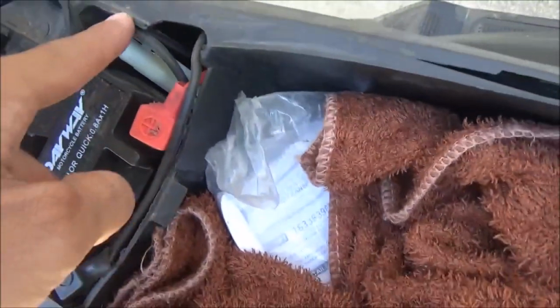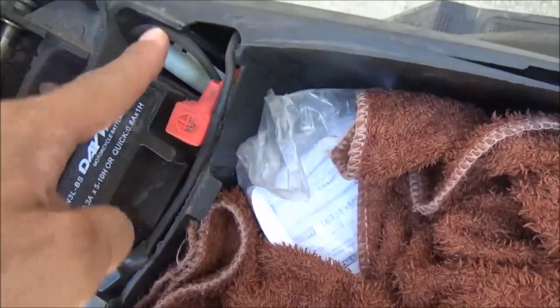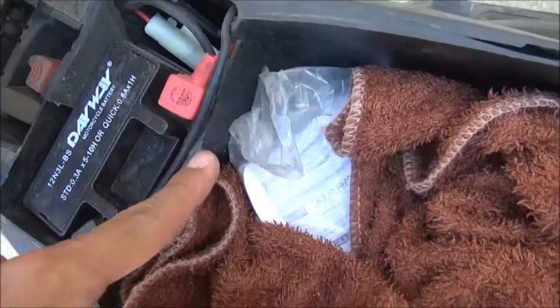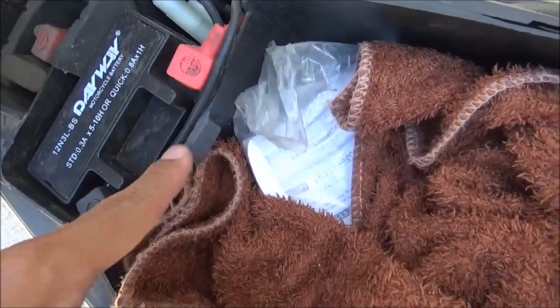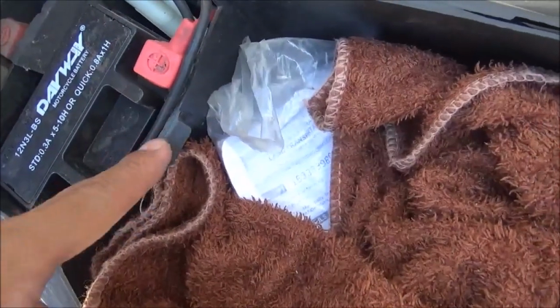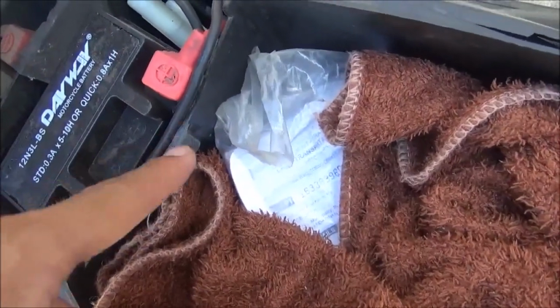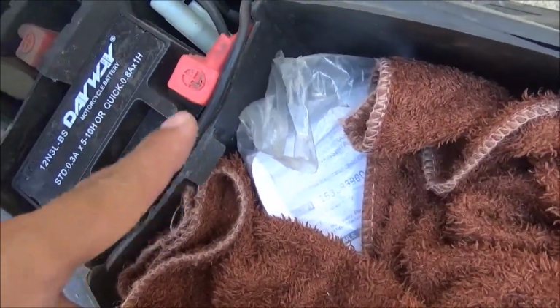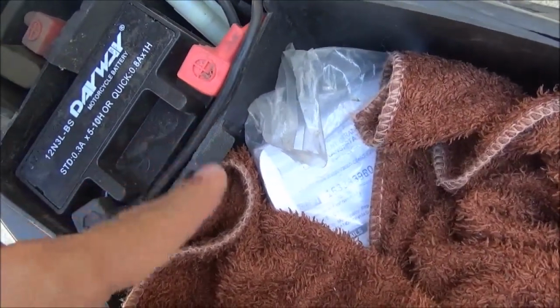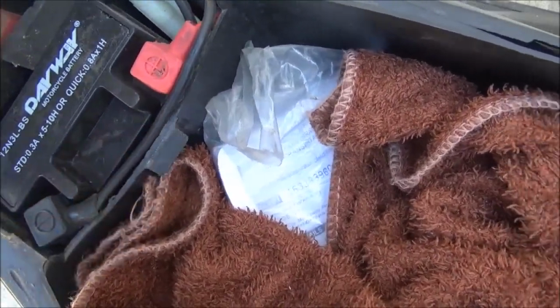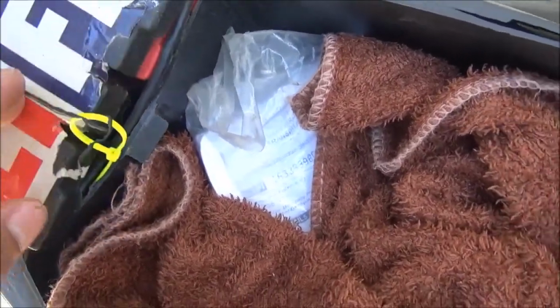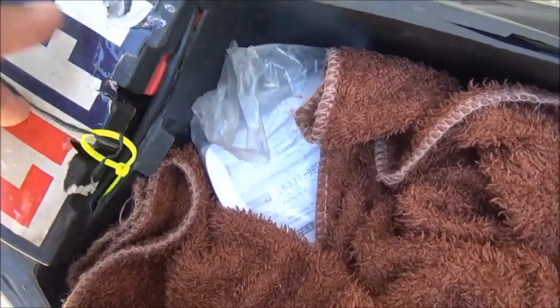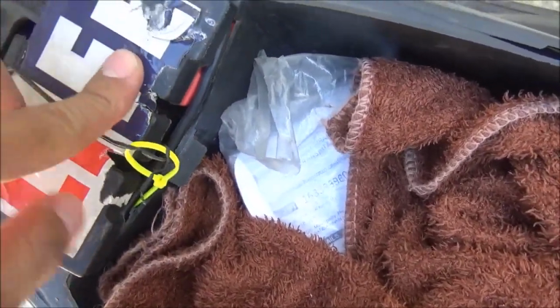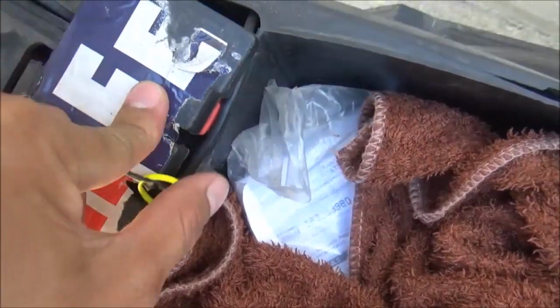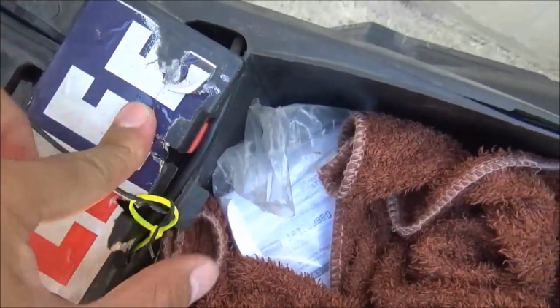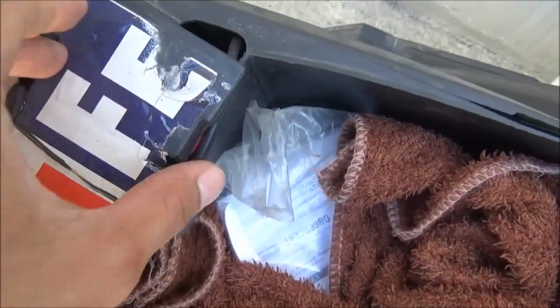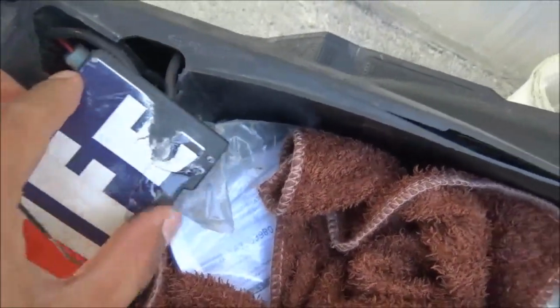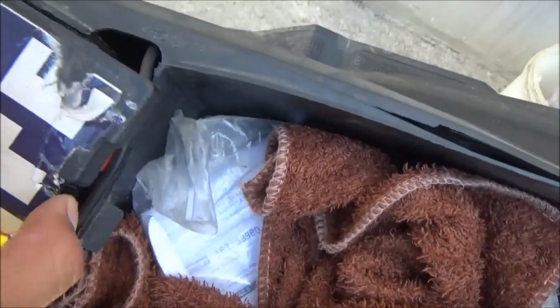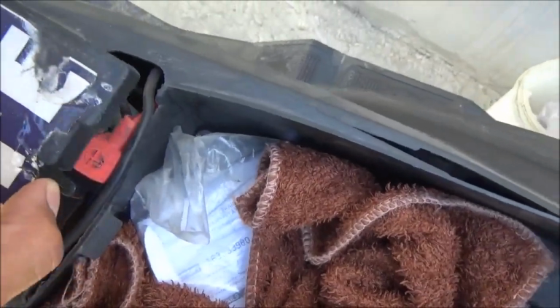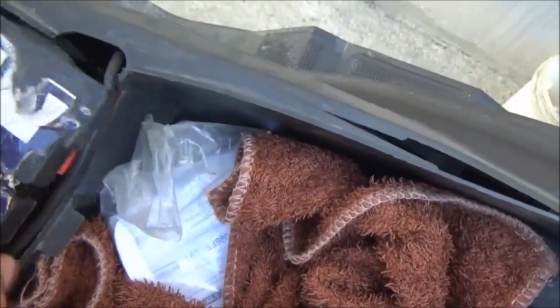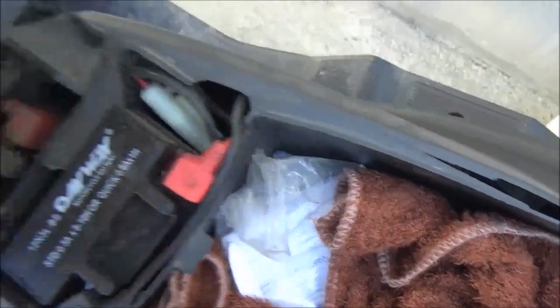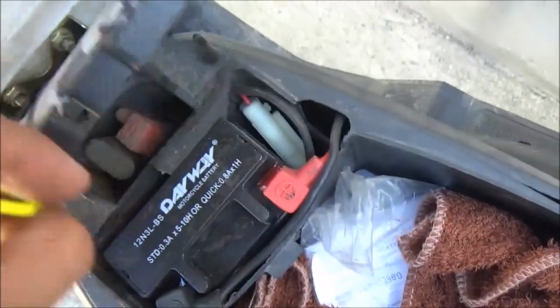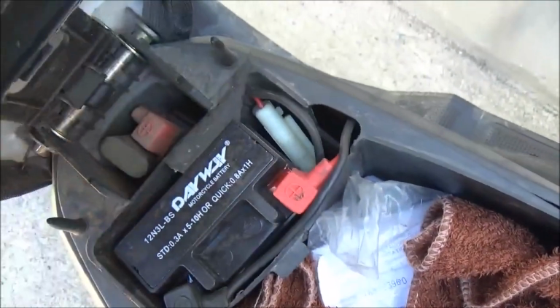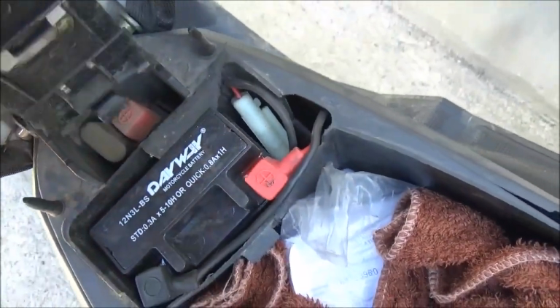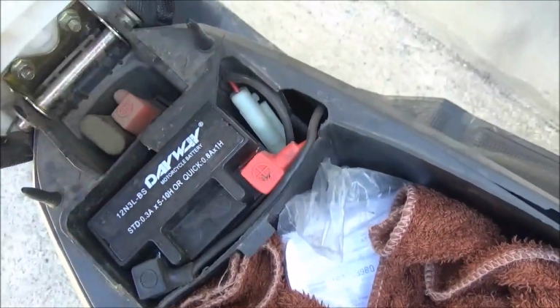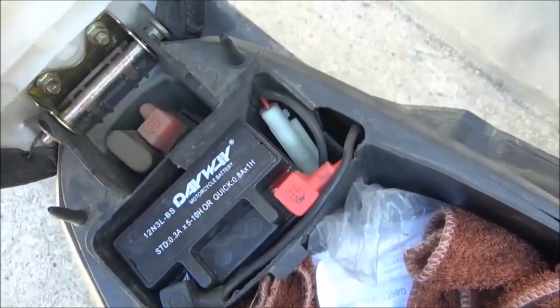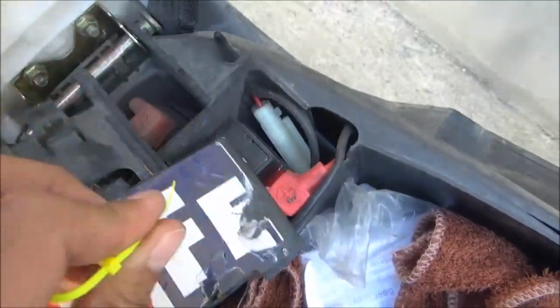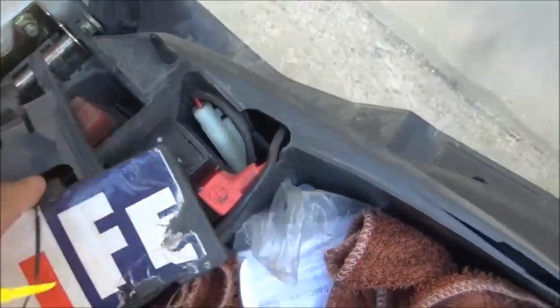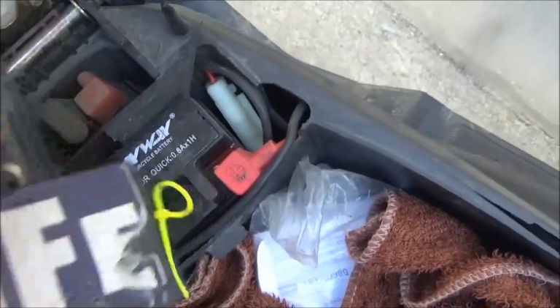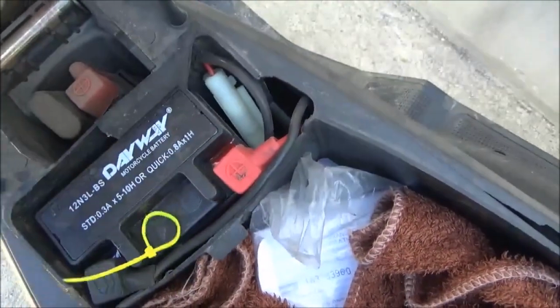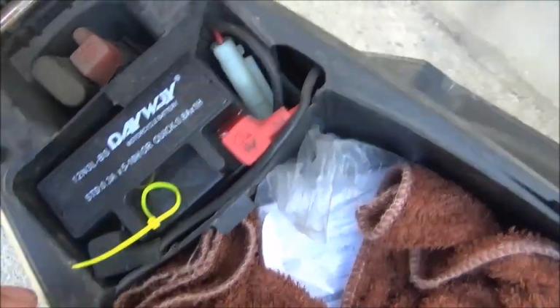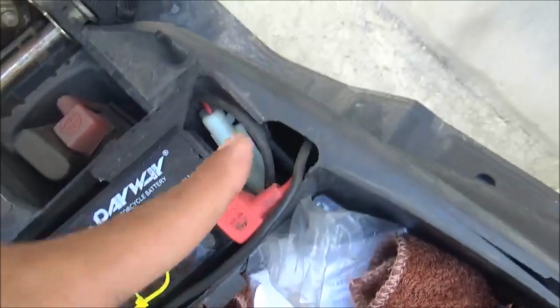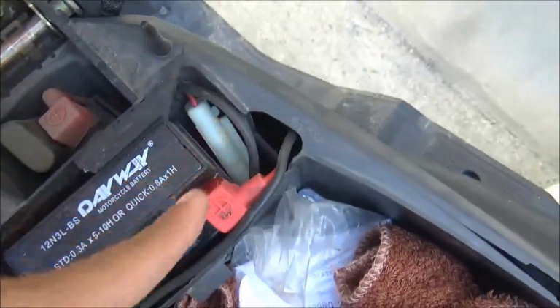Dati yung fuse is dito nakalabas — nakalabas ng ganon. Pero ngayon, nakatago na siya.